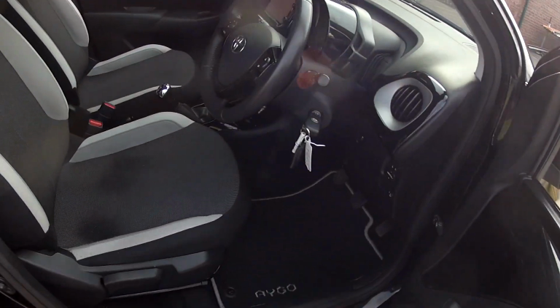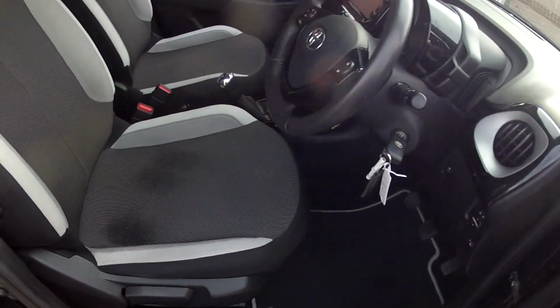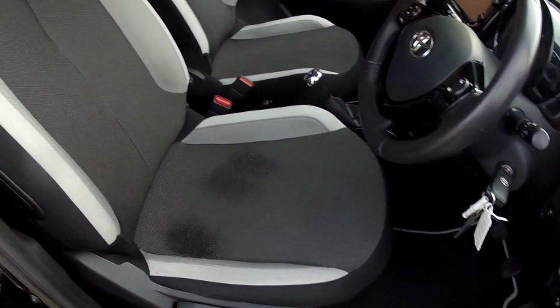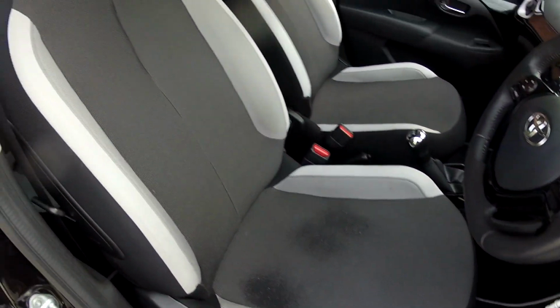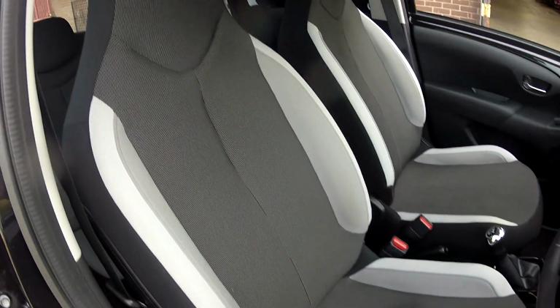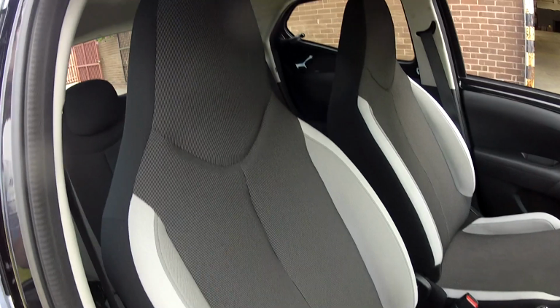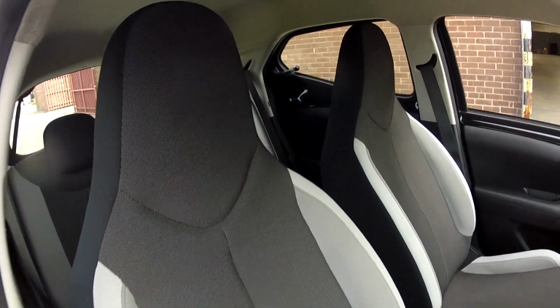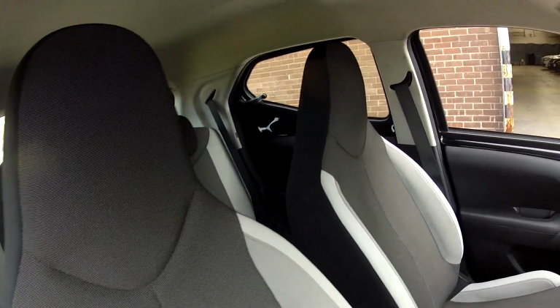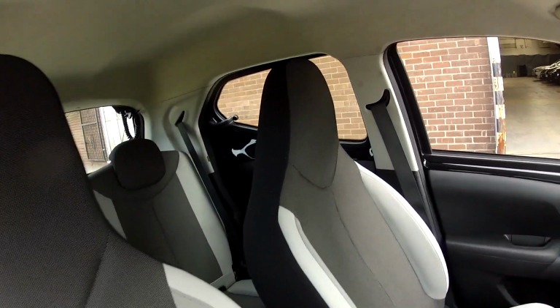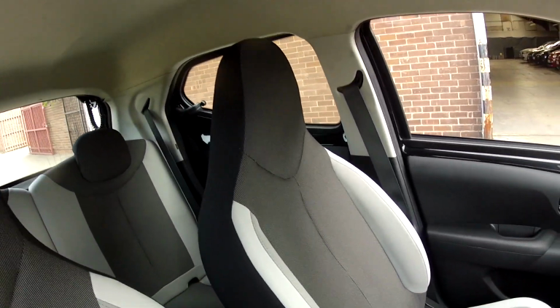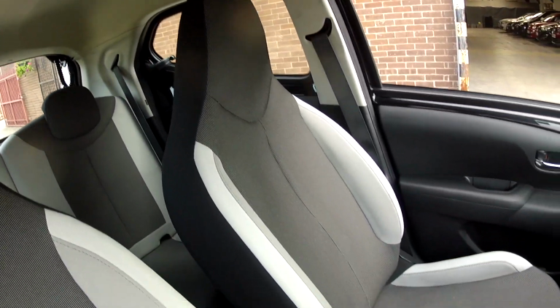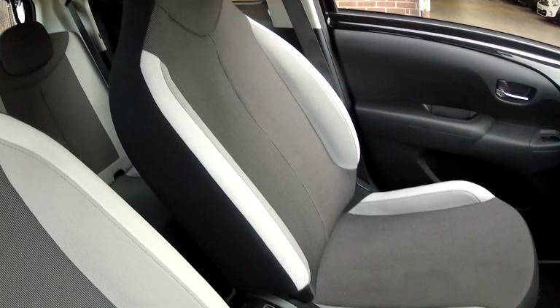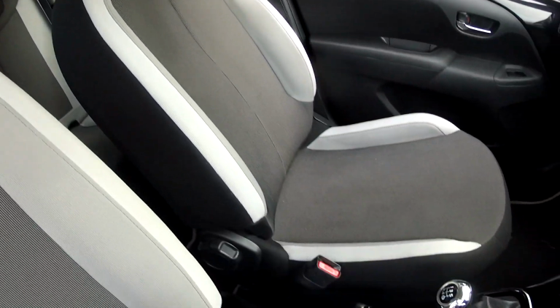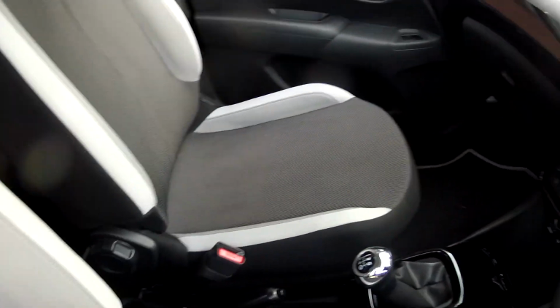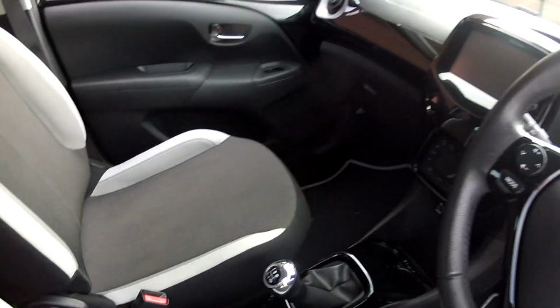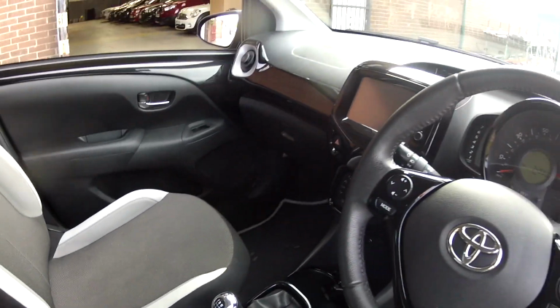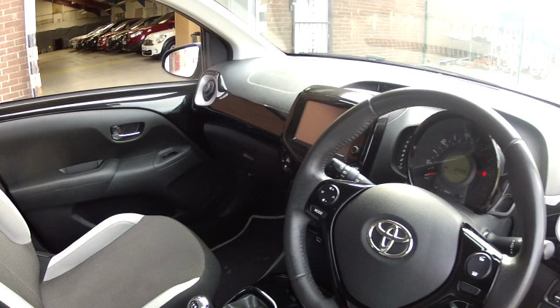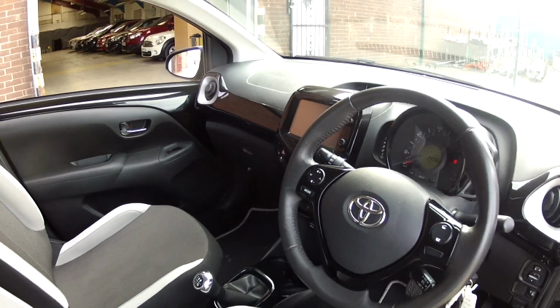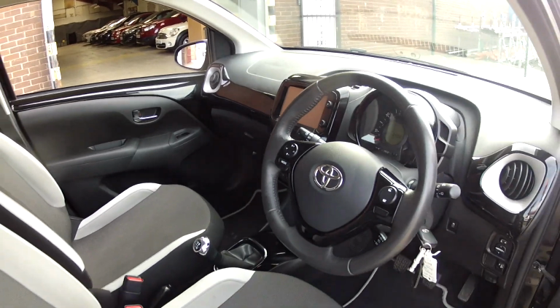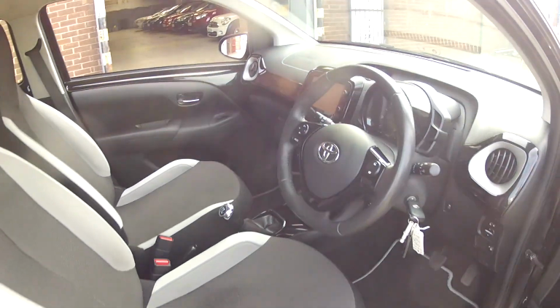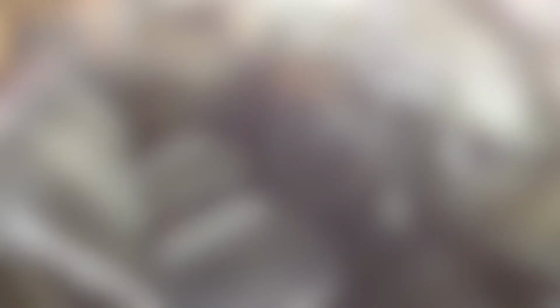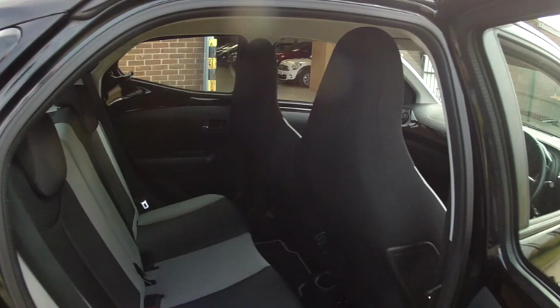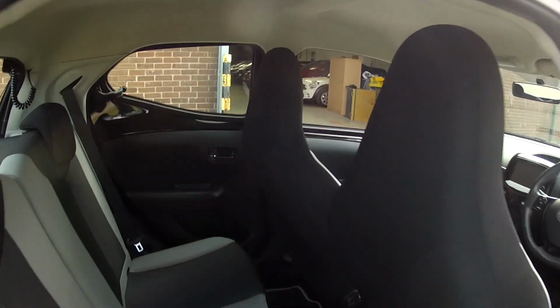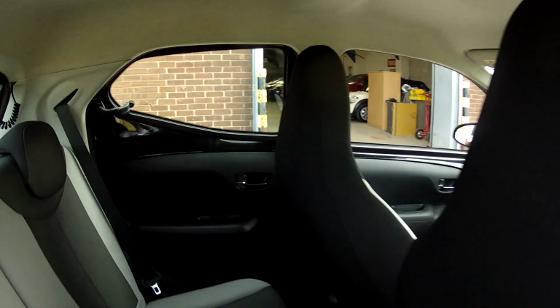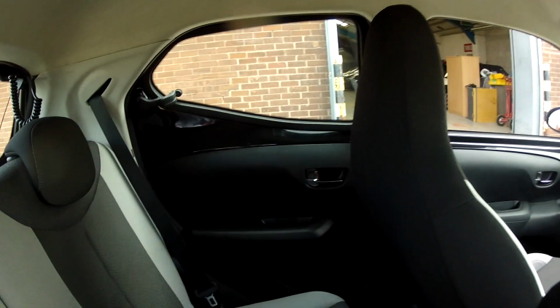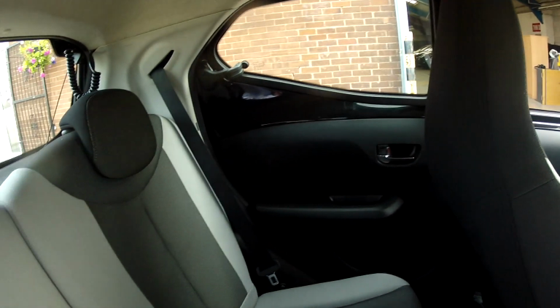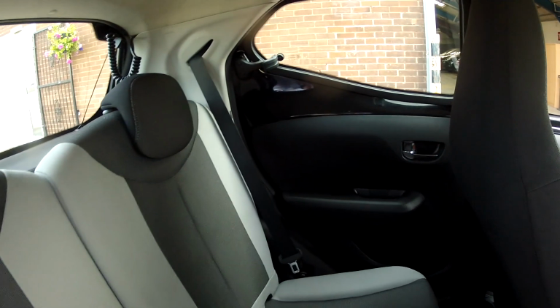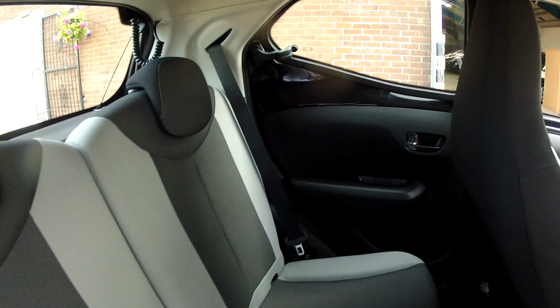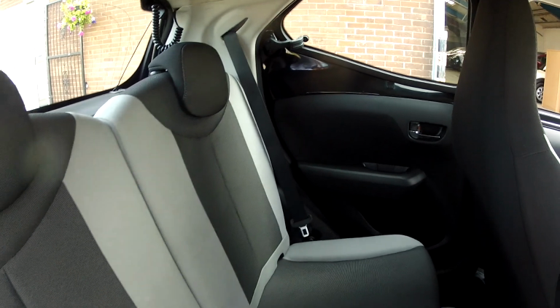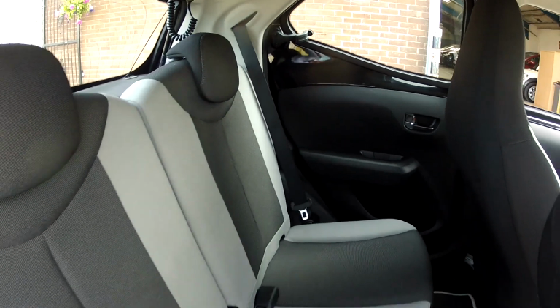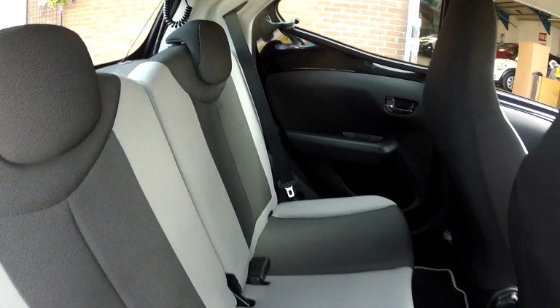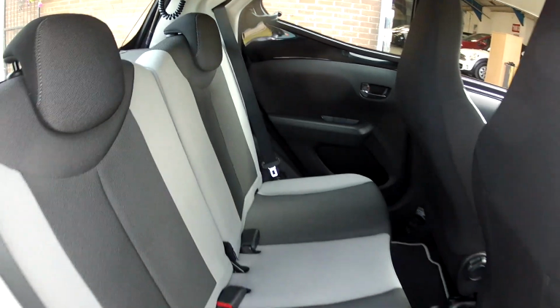The interior specification is very smart, all finished in this grey cloth upholstery — very comfortable and in lovely condition. We've also got the touch screen monitor. In the back of the car it's very much the same story: lovely condition and extremely comfortable.